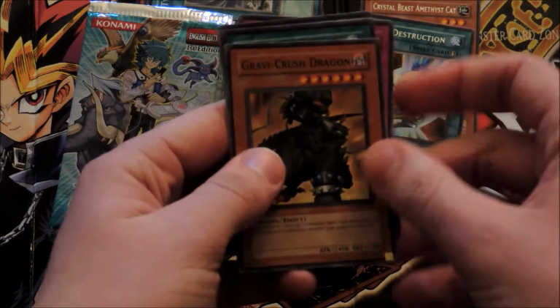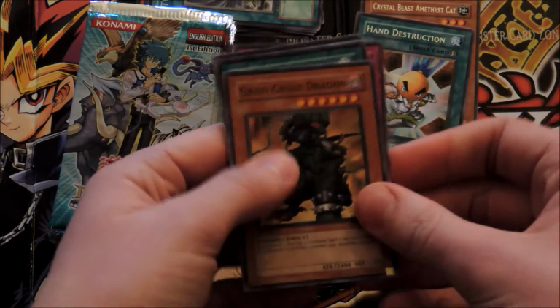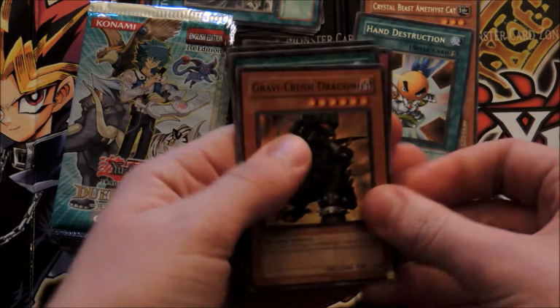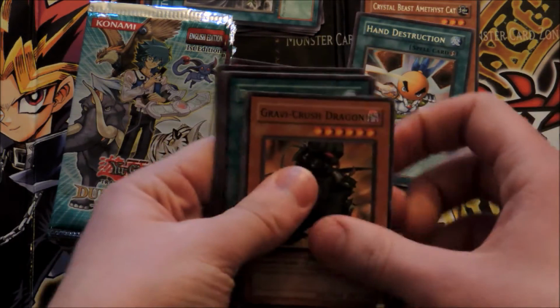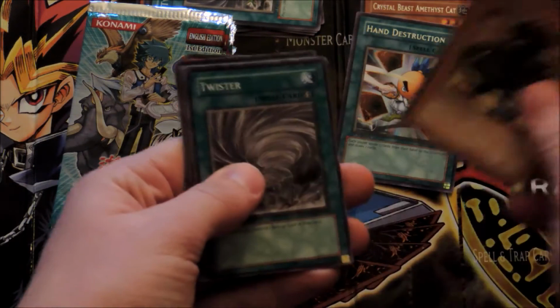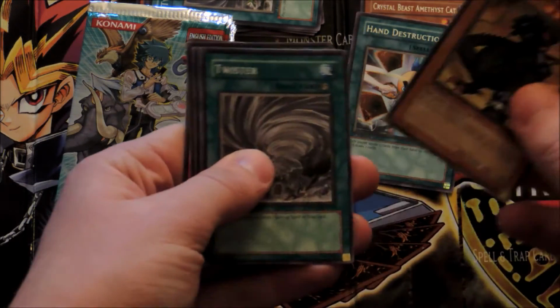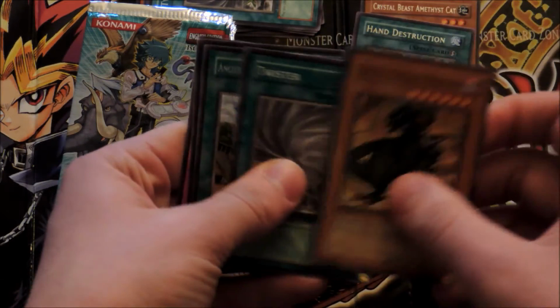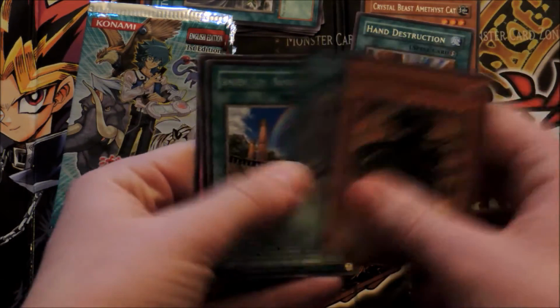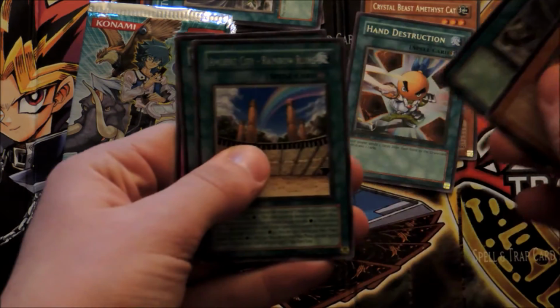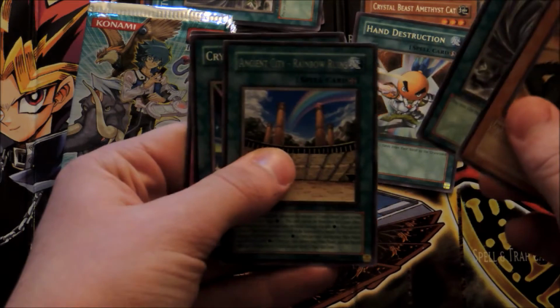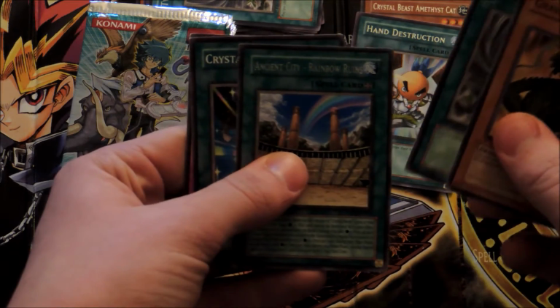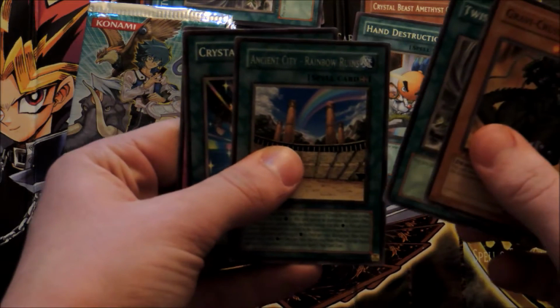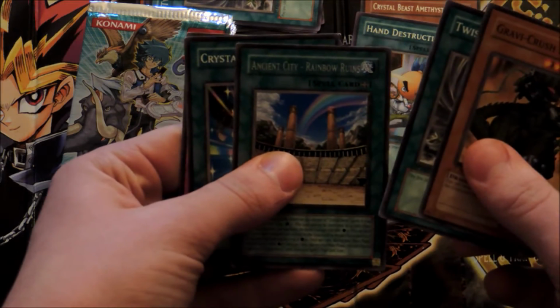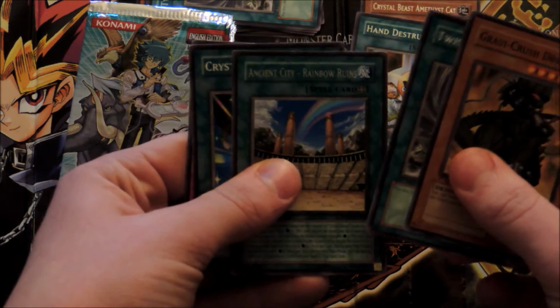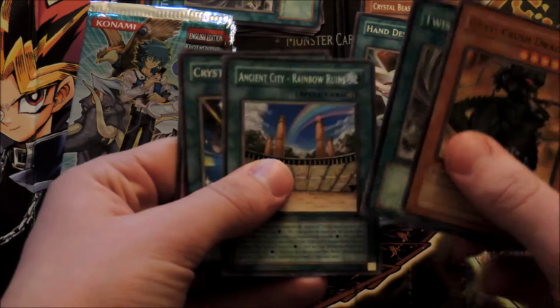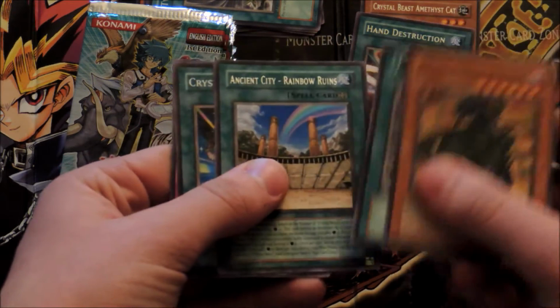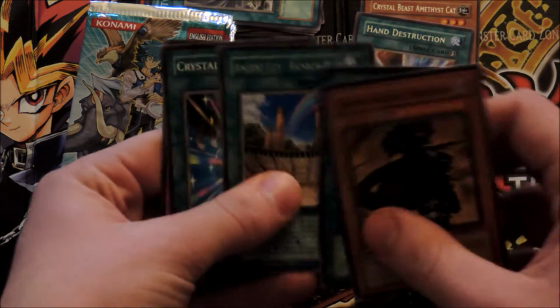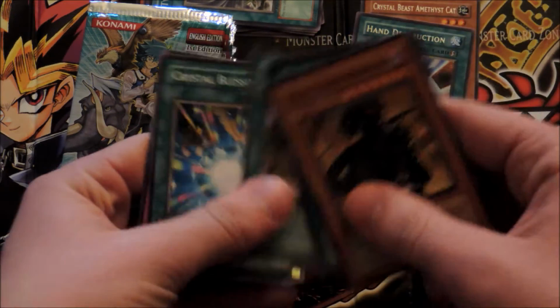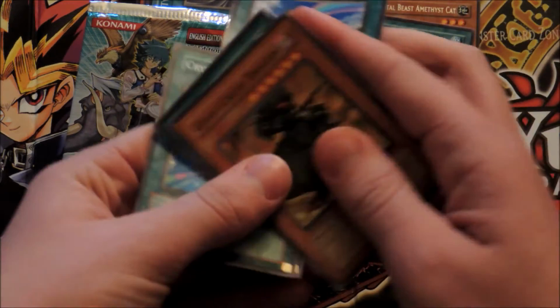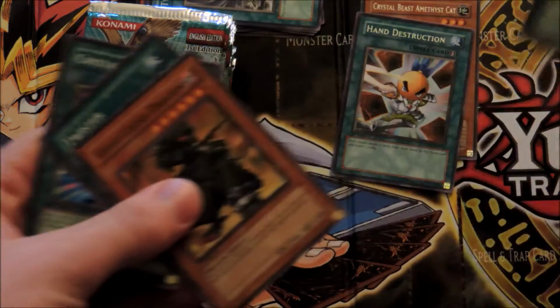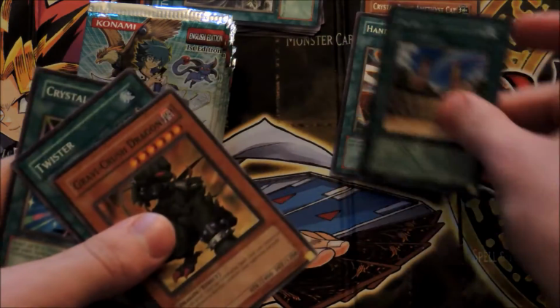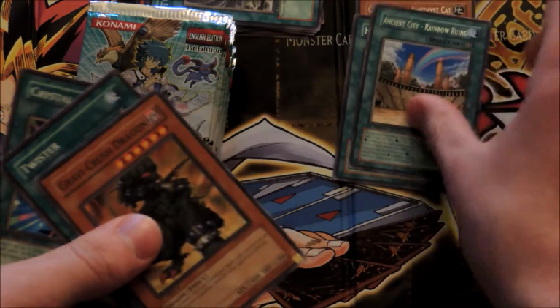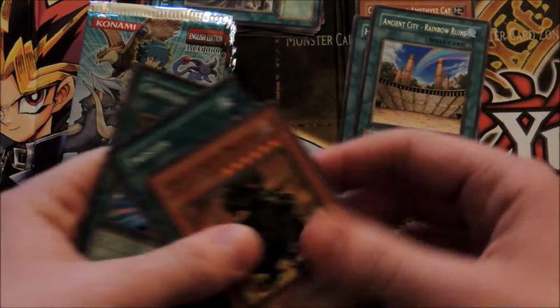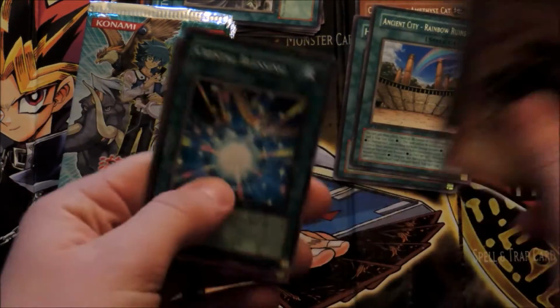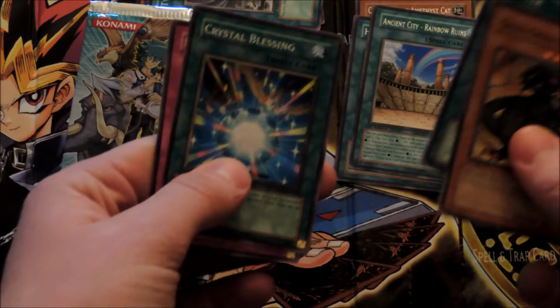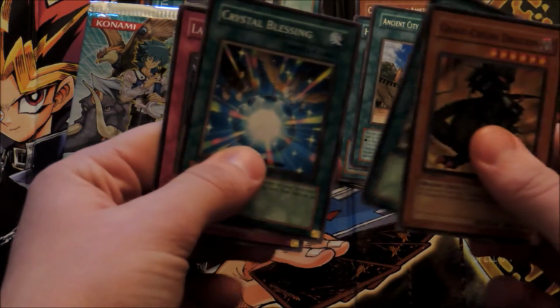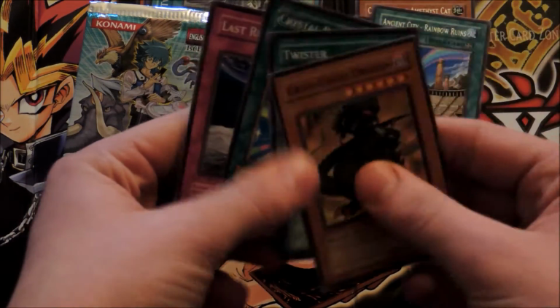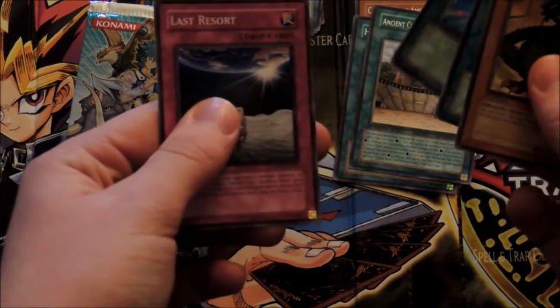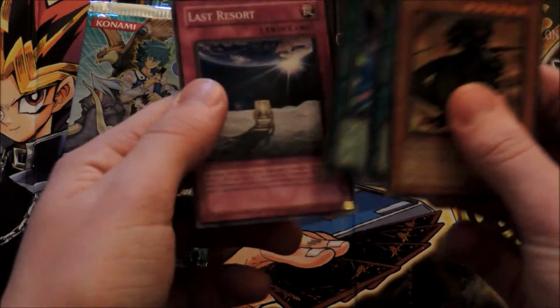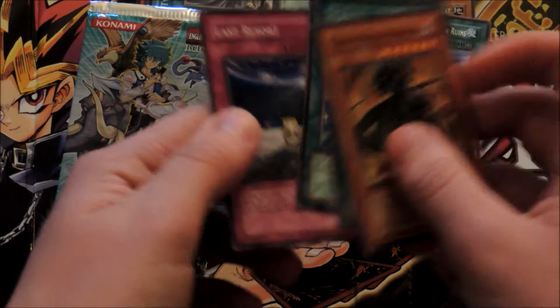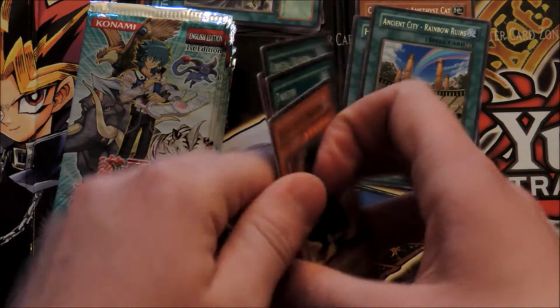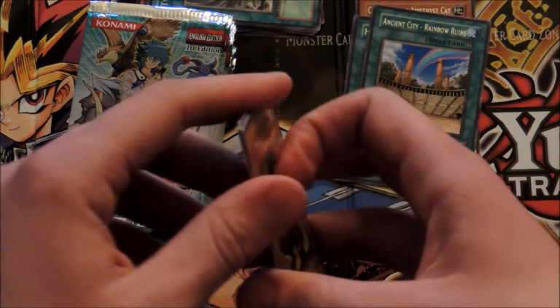Third pack: another Gravity Crush Dragon, another Twister, Ancient City Rainbow Ruins — very good in this deck — Crystal Blessing, and Last Resort.